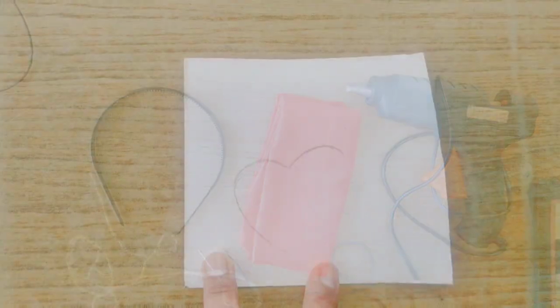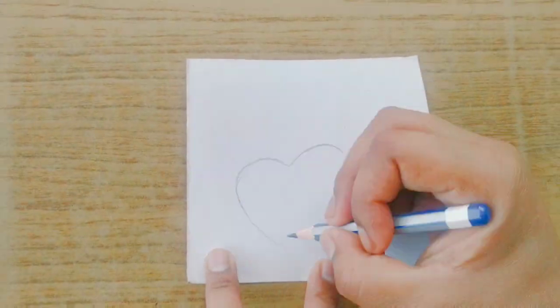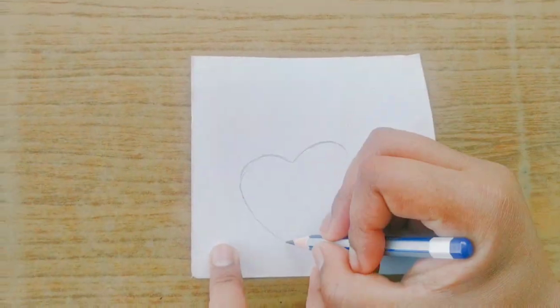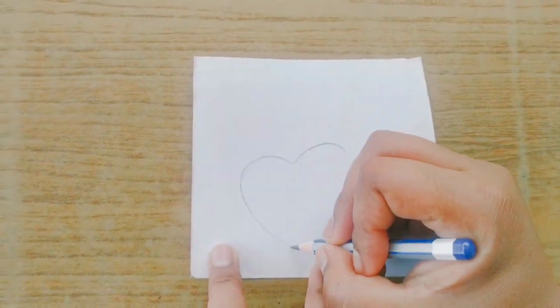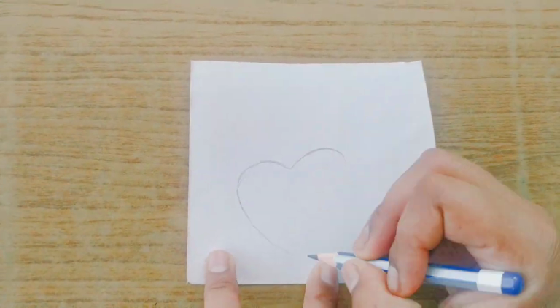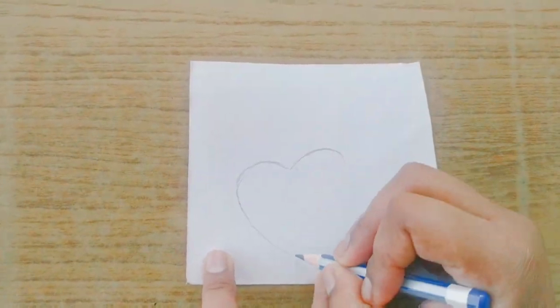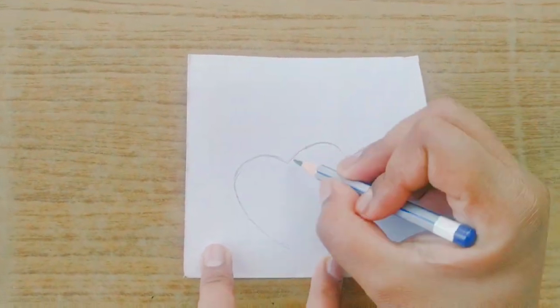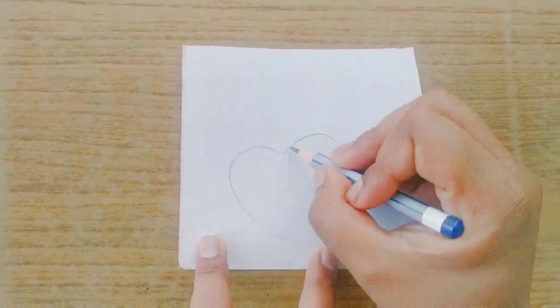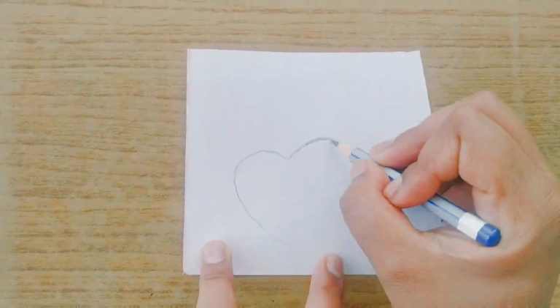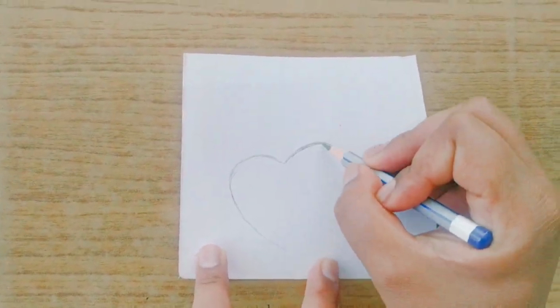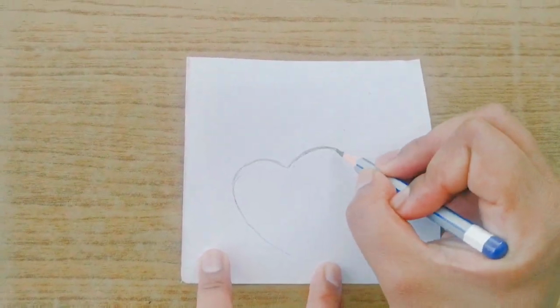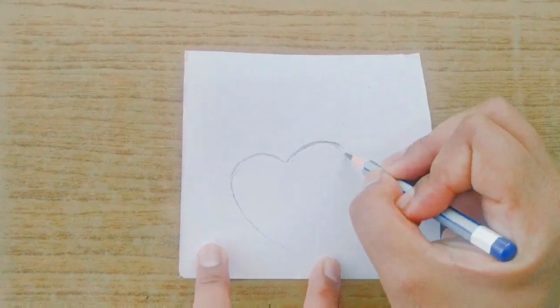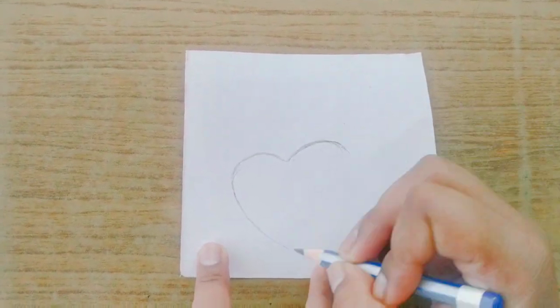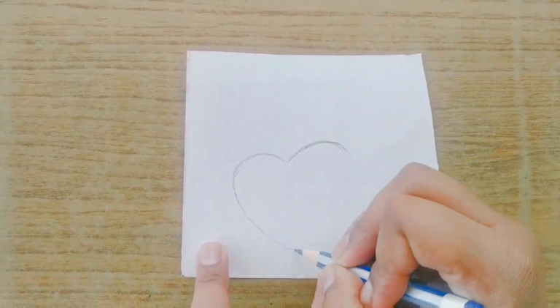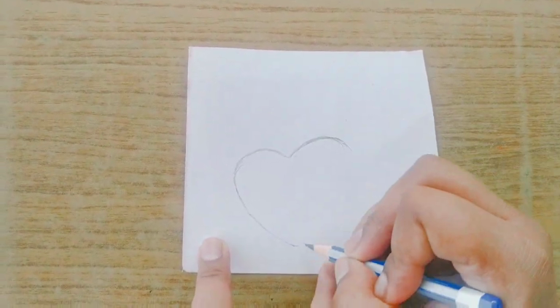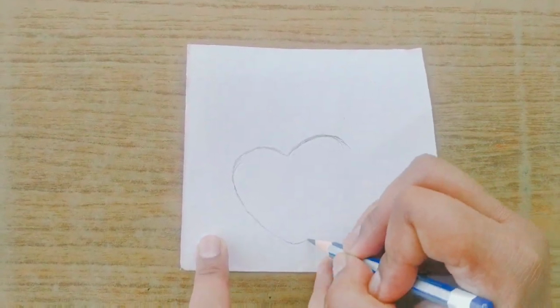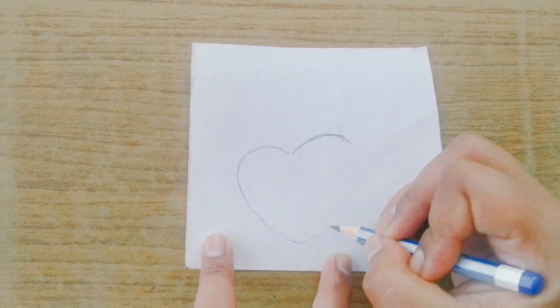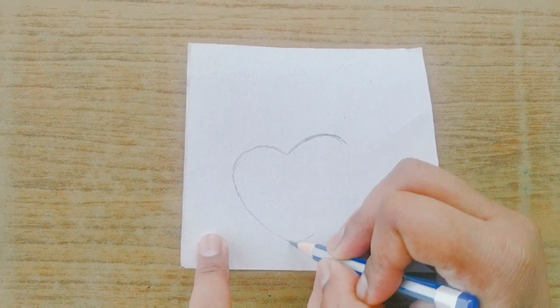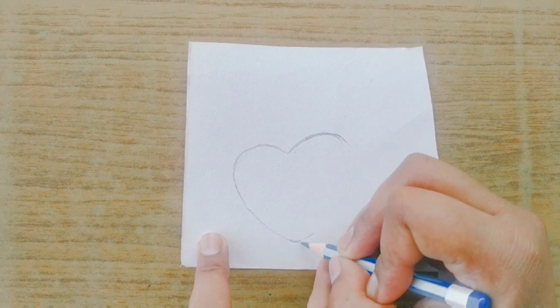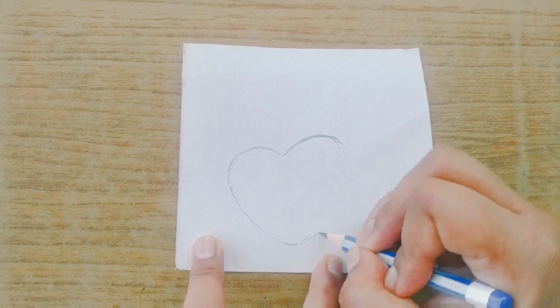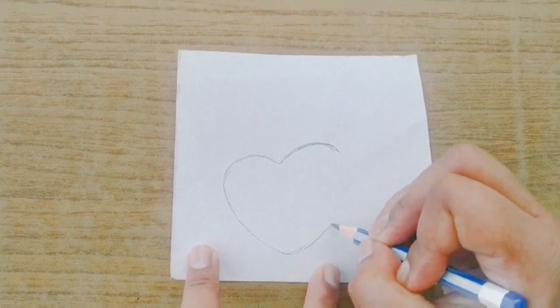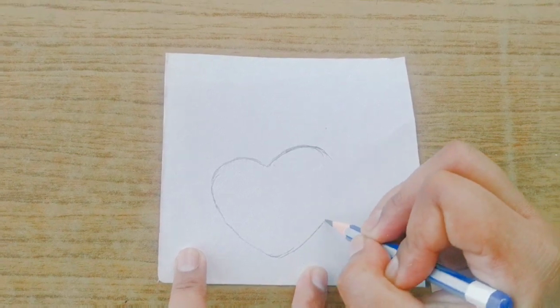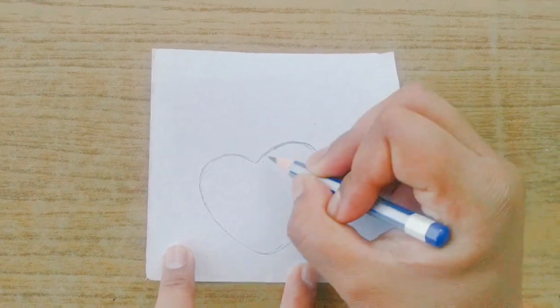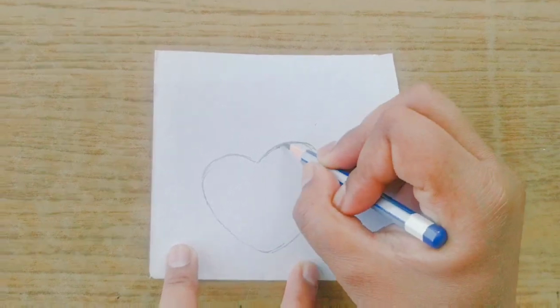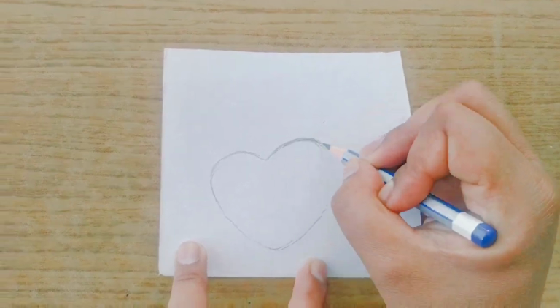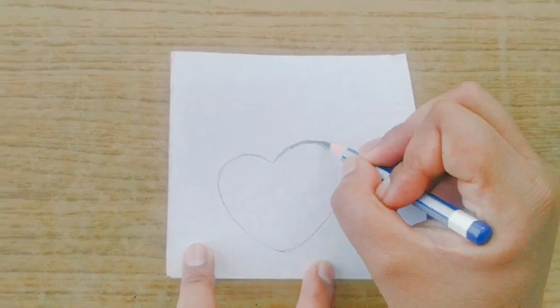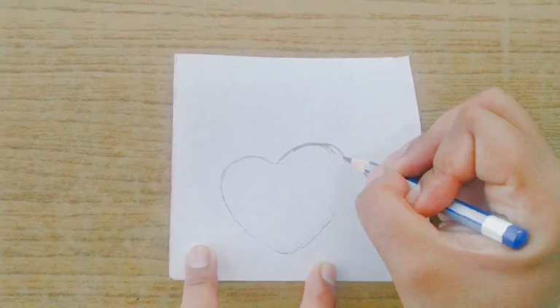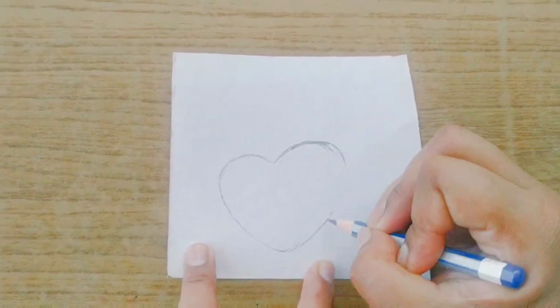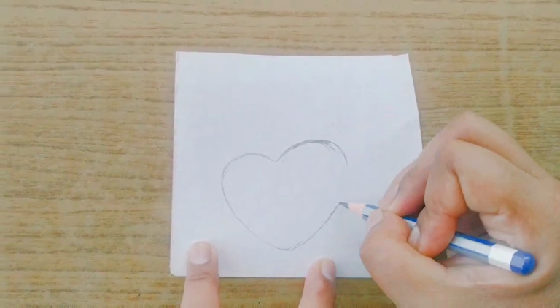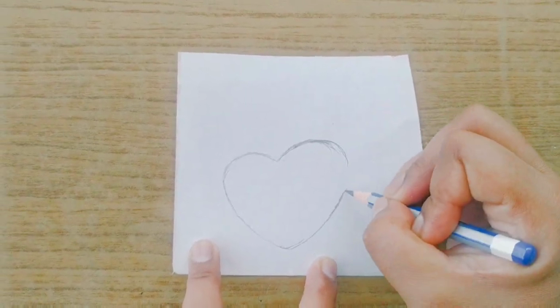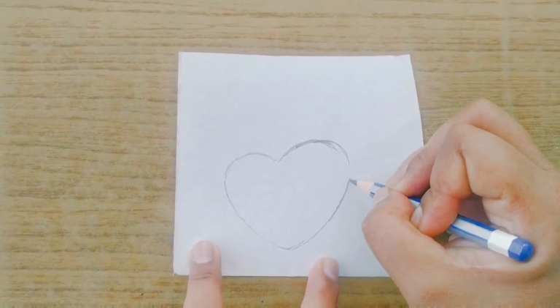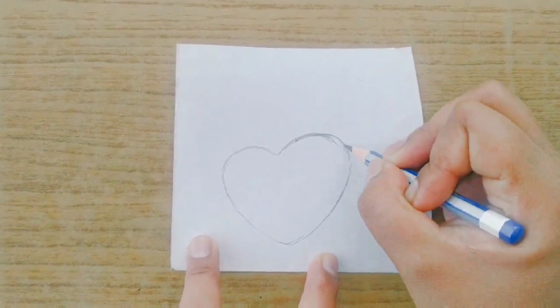Draw a heart shape face of Tata. You may find it easy to draw it first on a piece of paper and then cut it out.